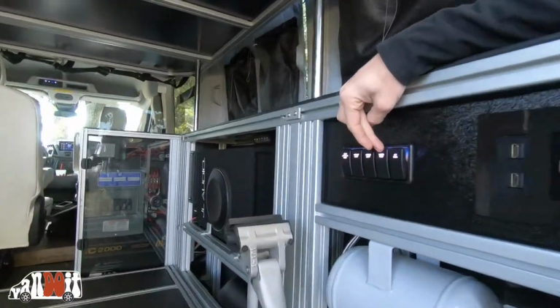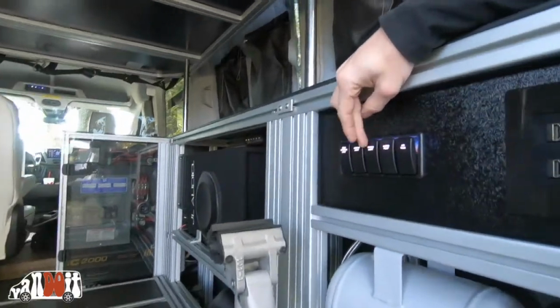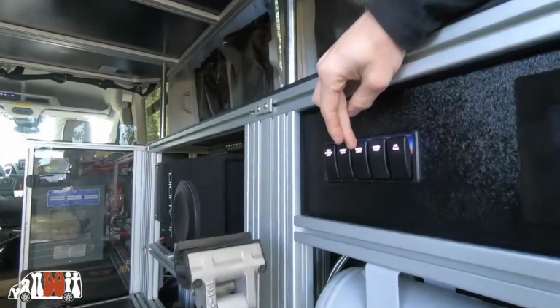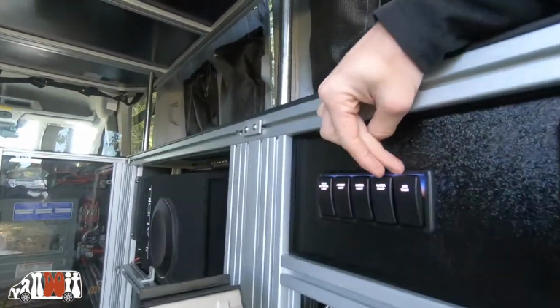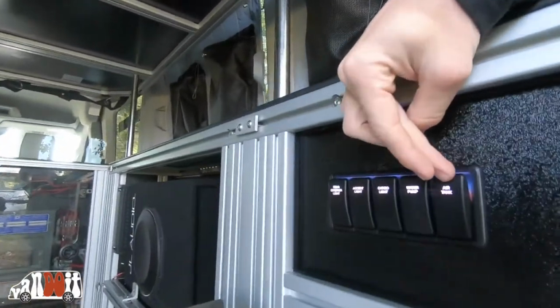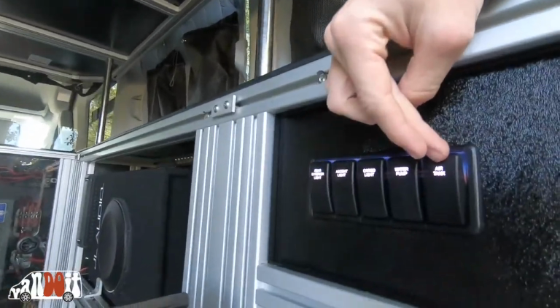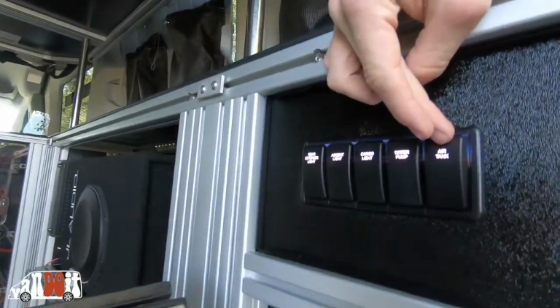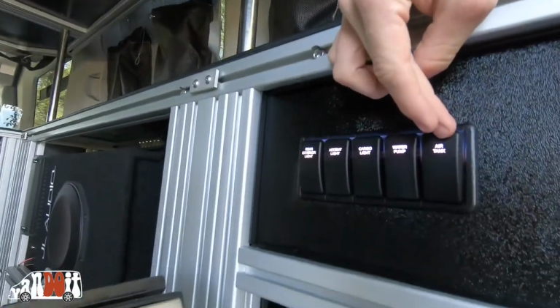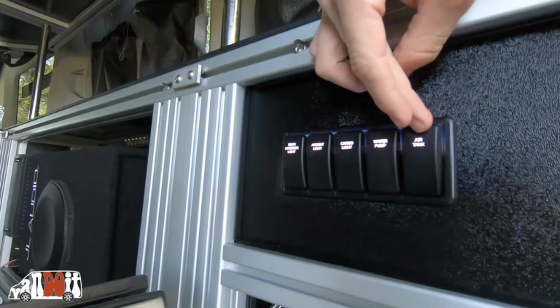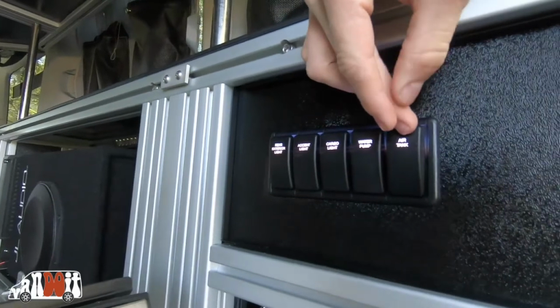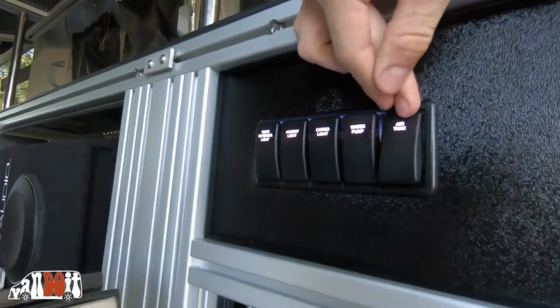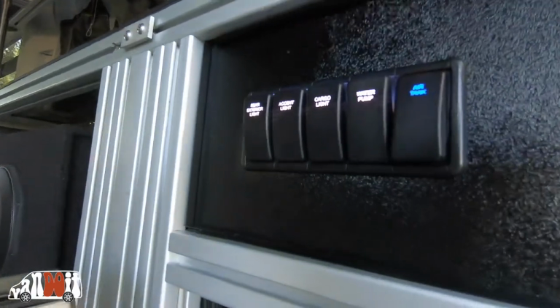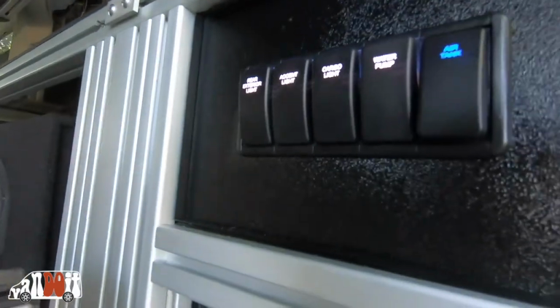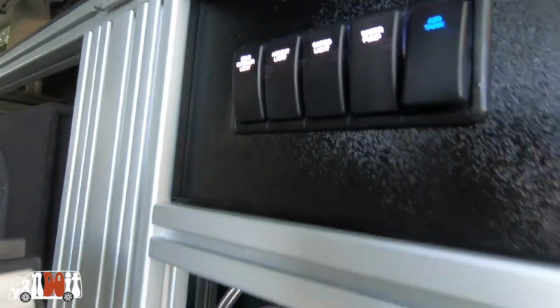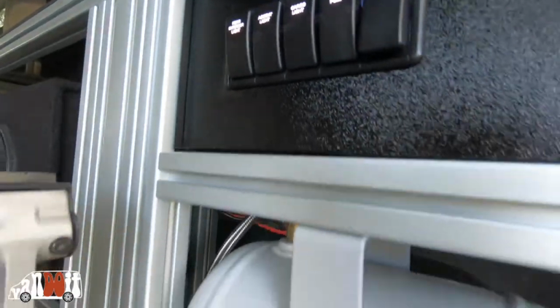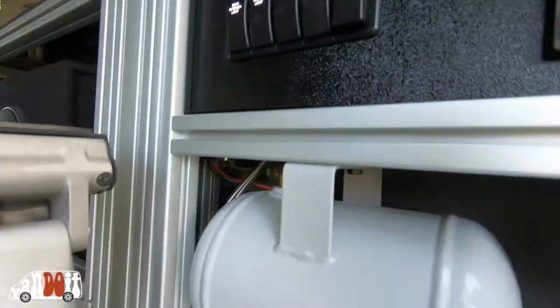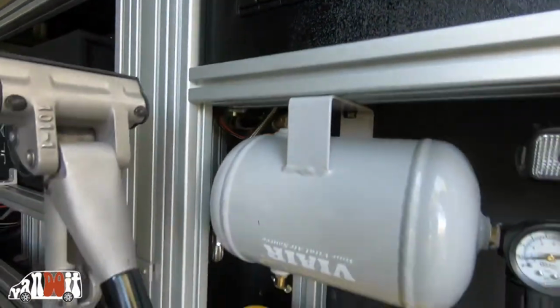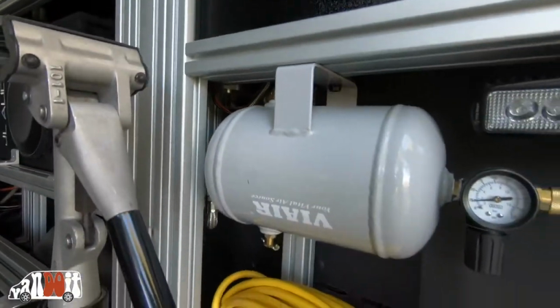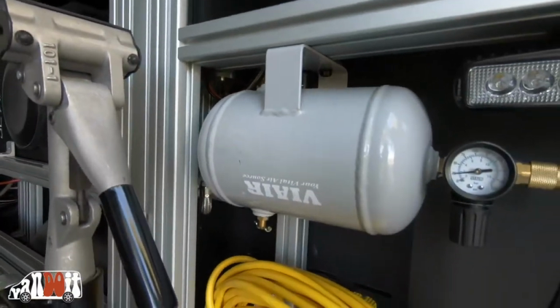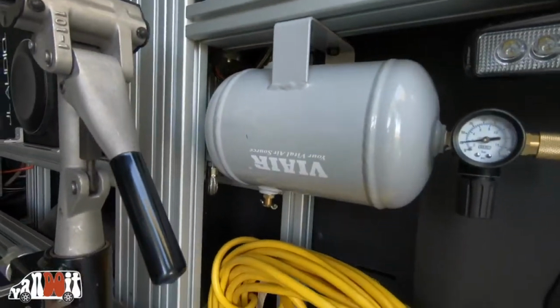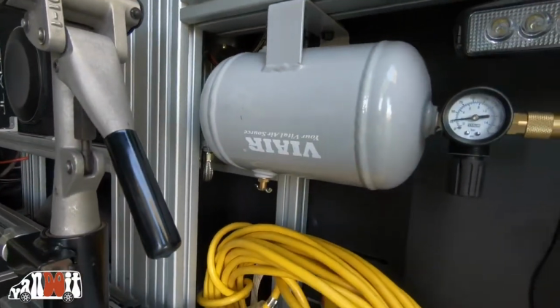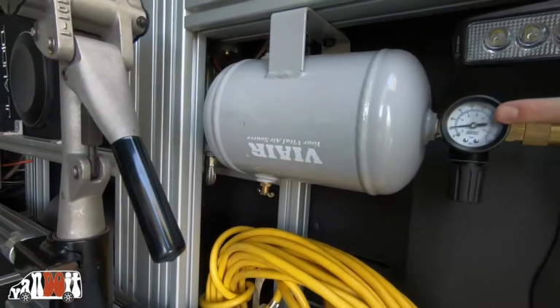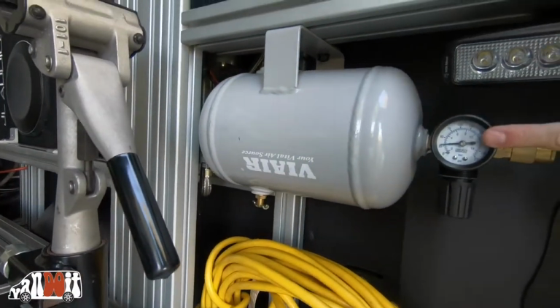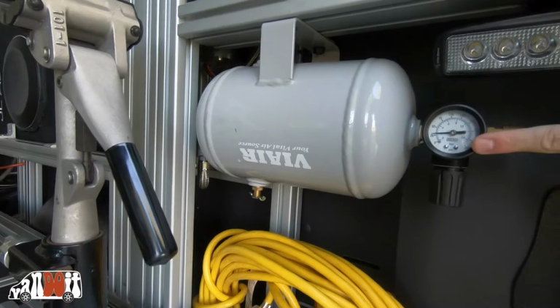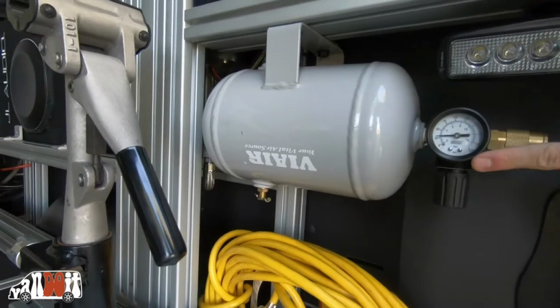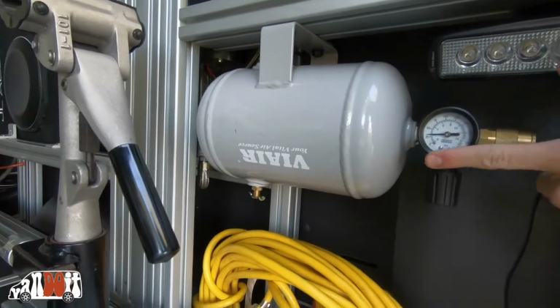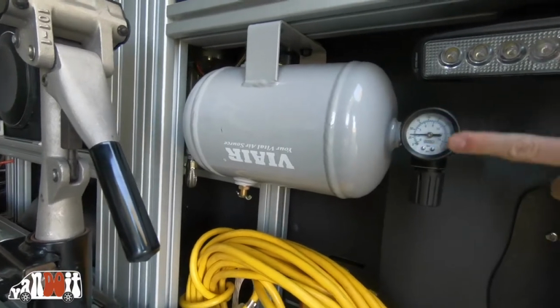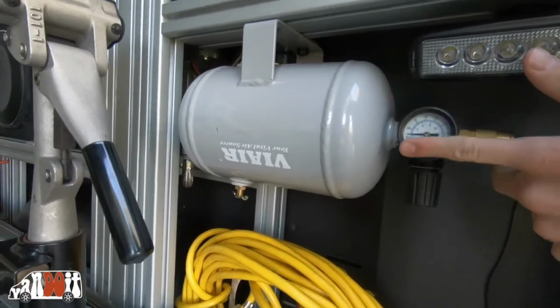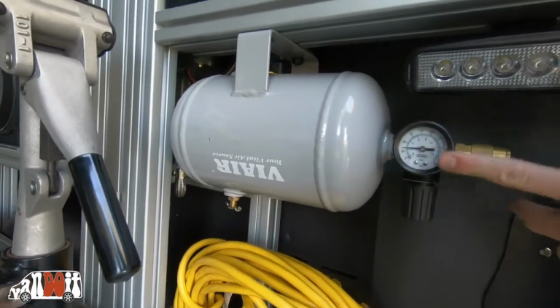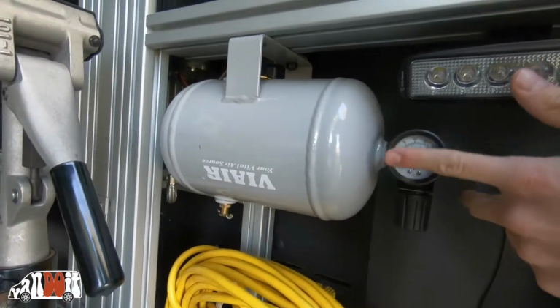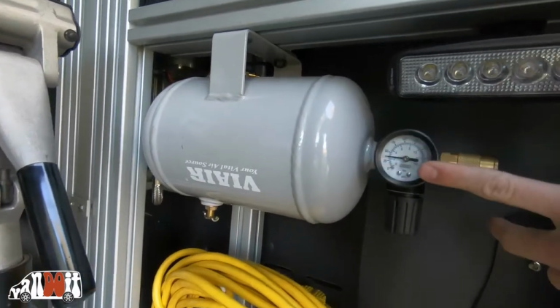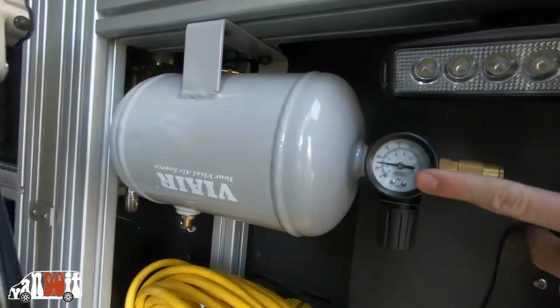Right here there's a little switch that says 'air tank.' You just flip that on and you can hear it start to charge — PSI bars going up.